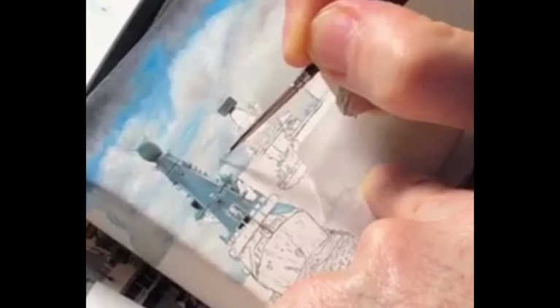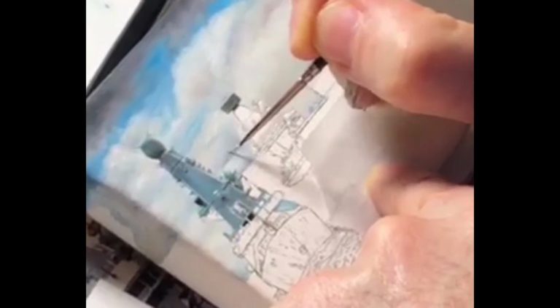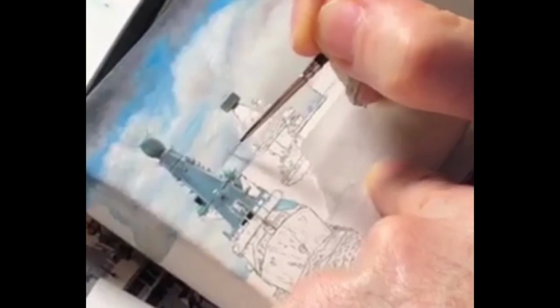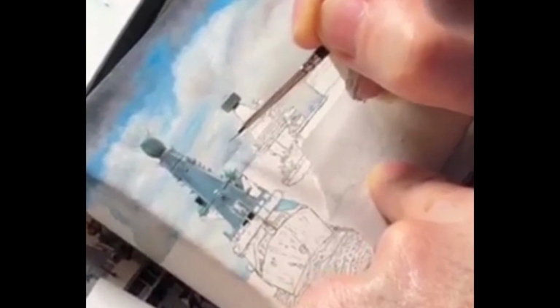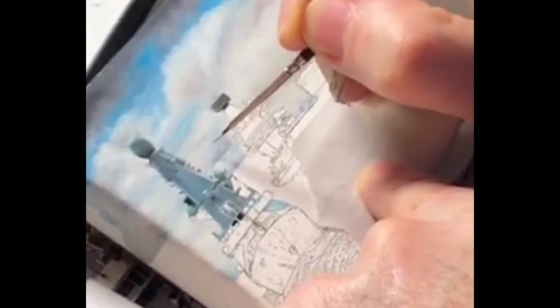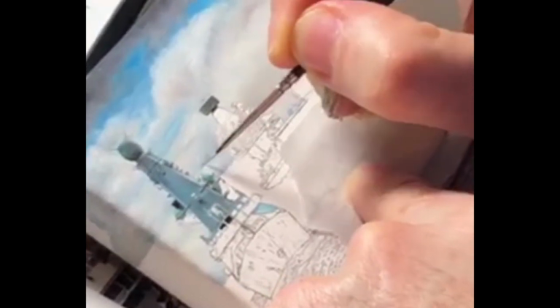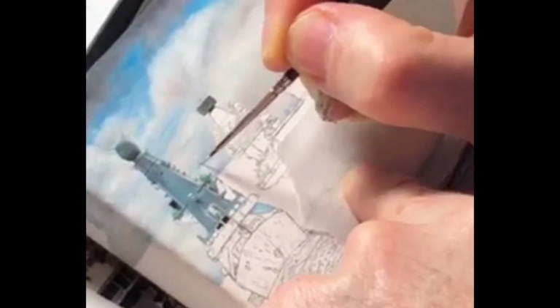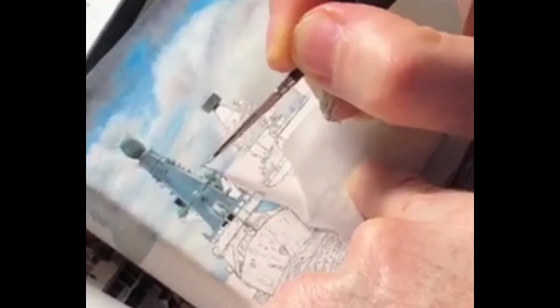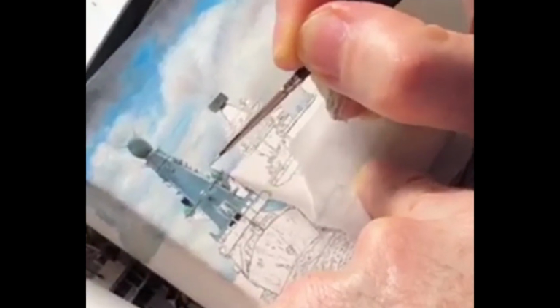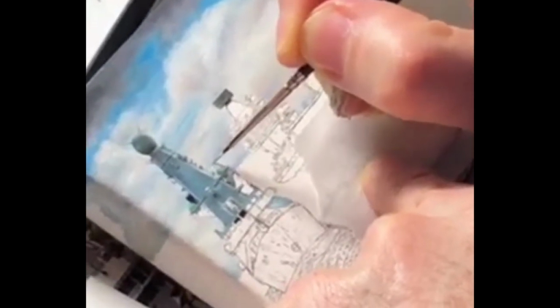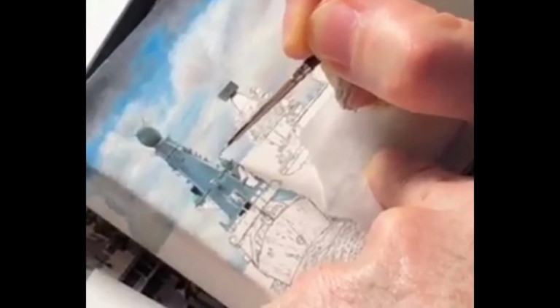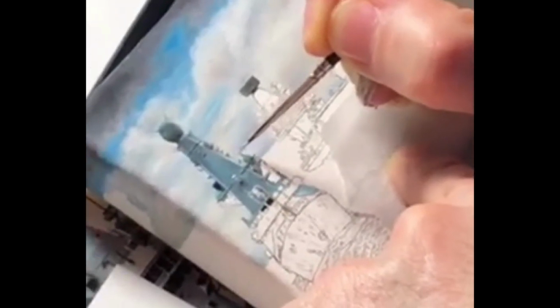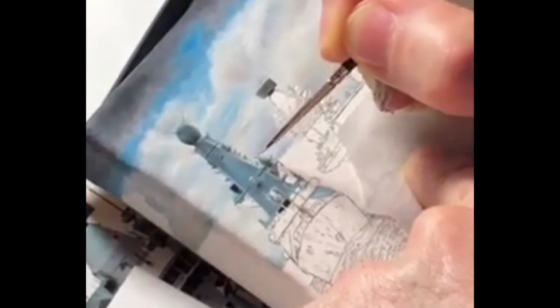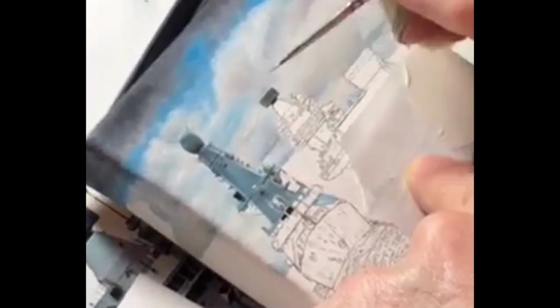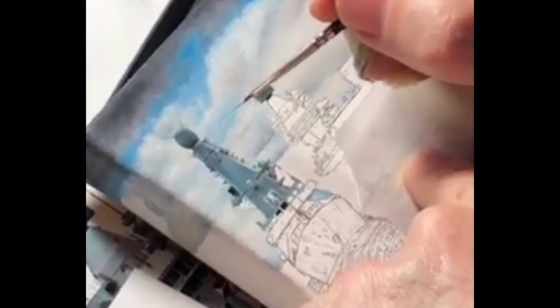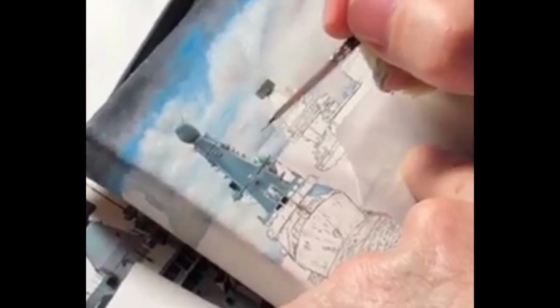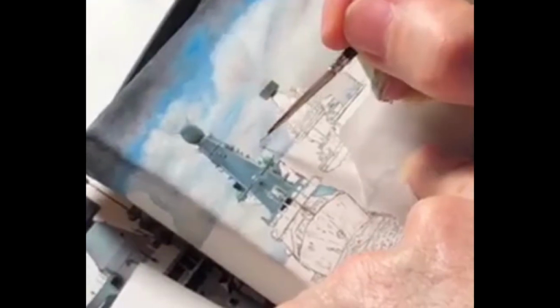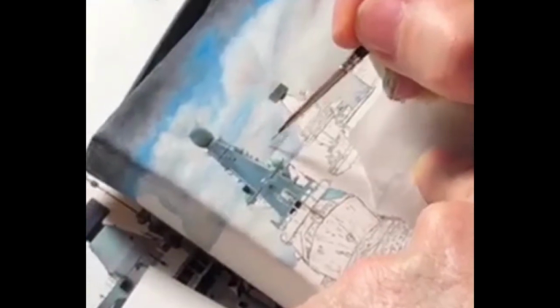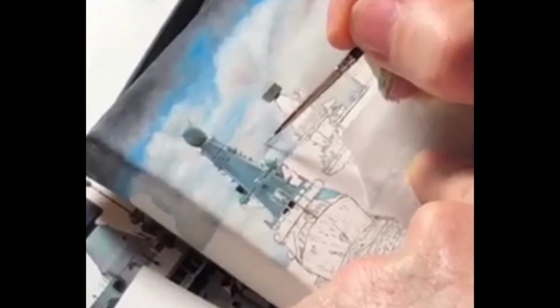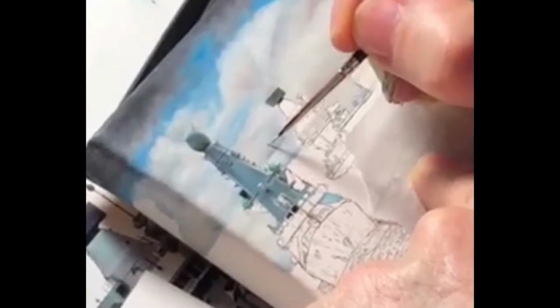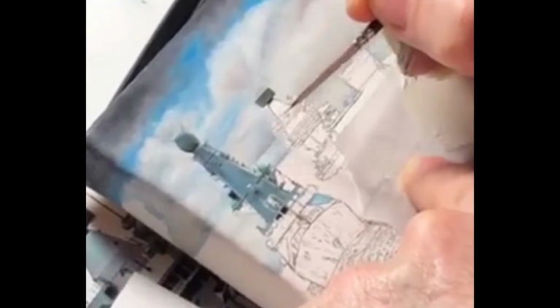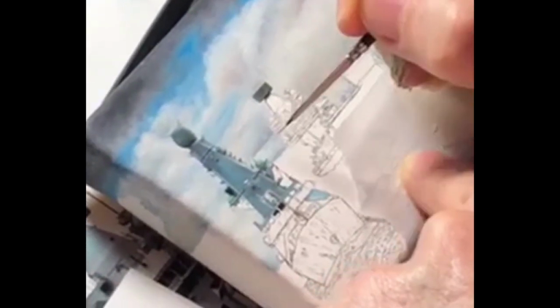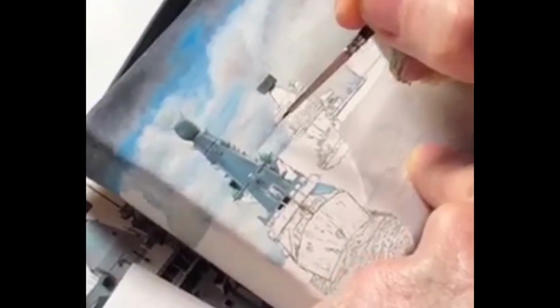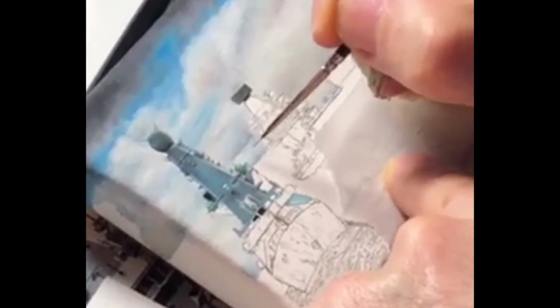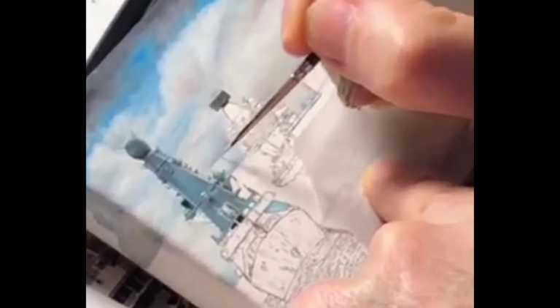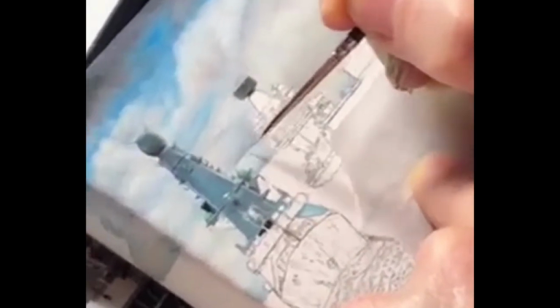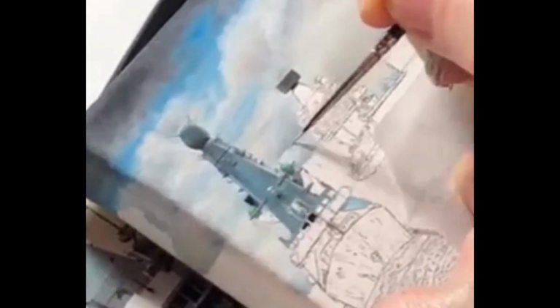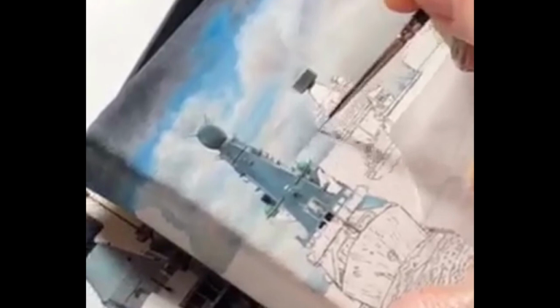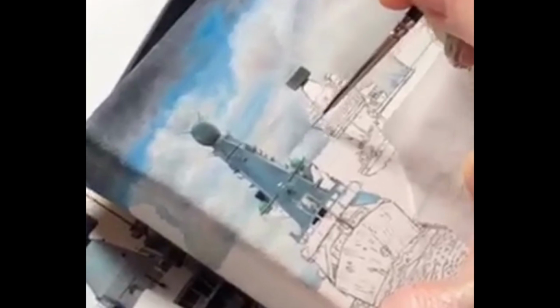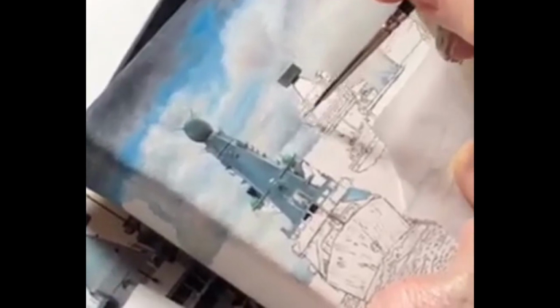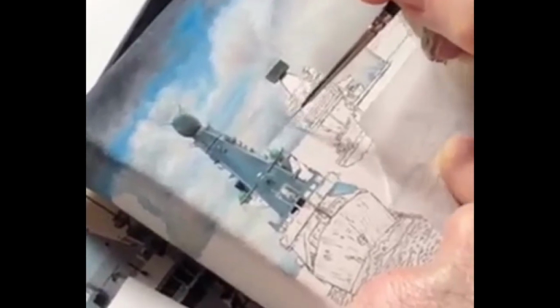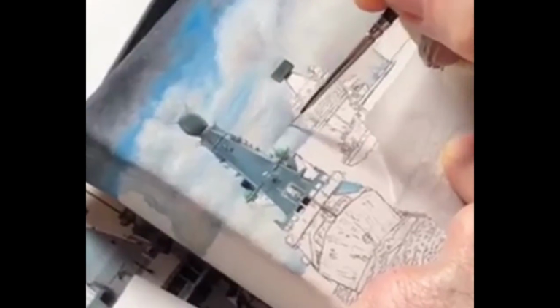For this miniature oil painting of HMS Queen Elizabeth, I'm using a Proarte Specialised Miniature Brush size 10. Later, with very fine detail, I will use a Princeton Spotter Velvet Touch size 20 brush.